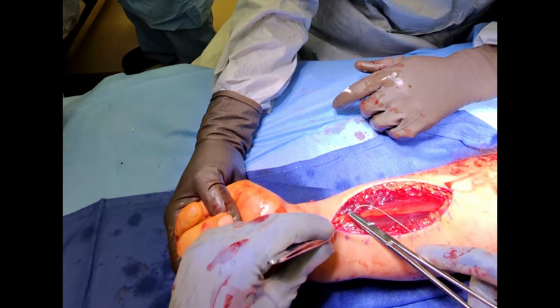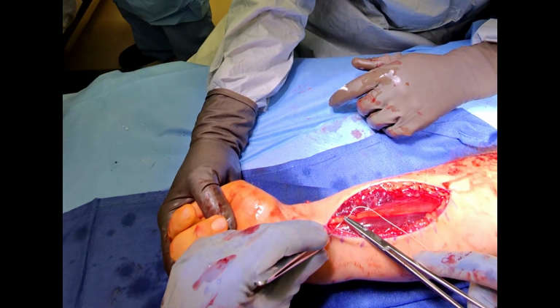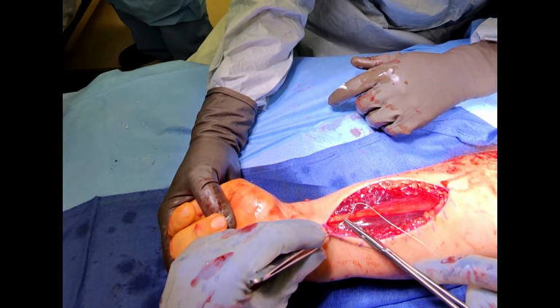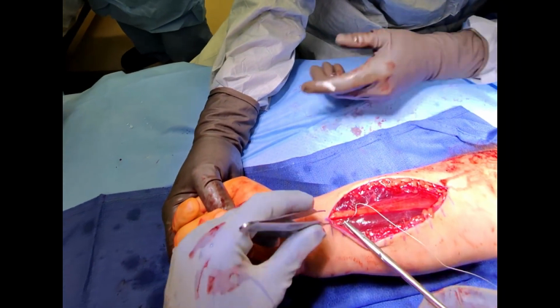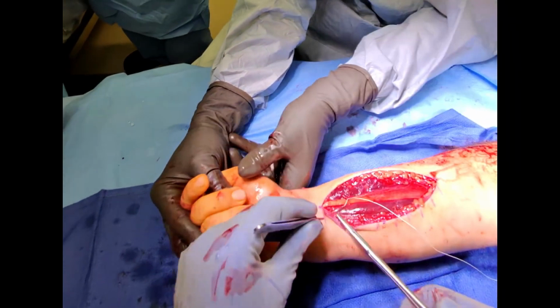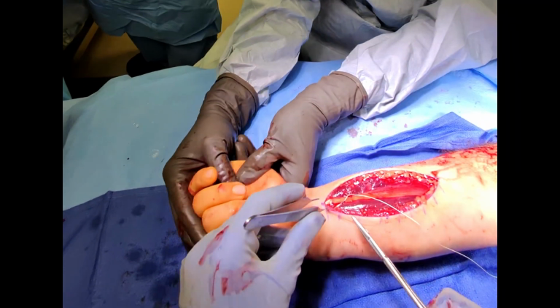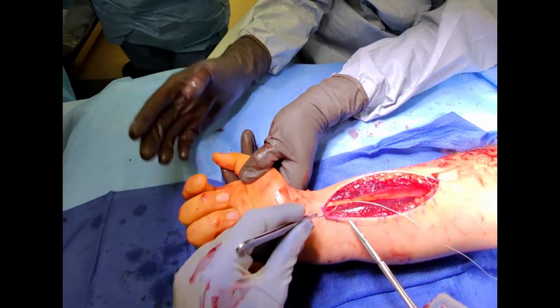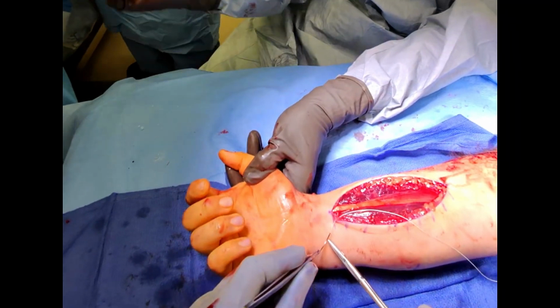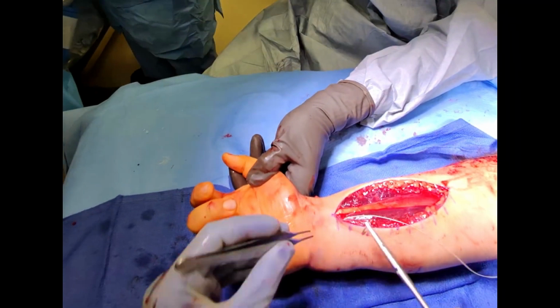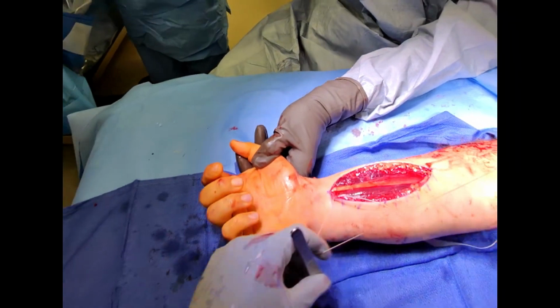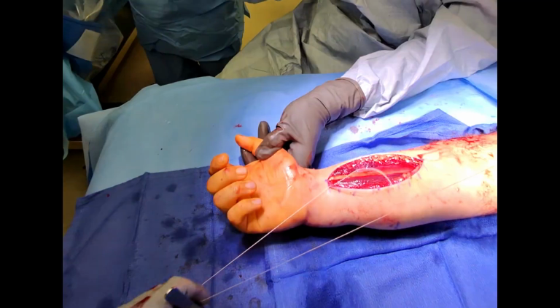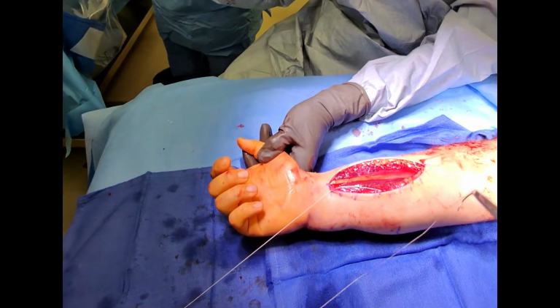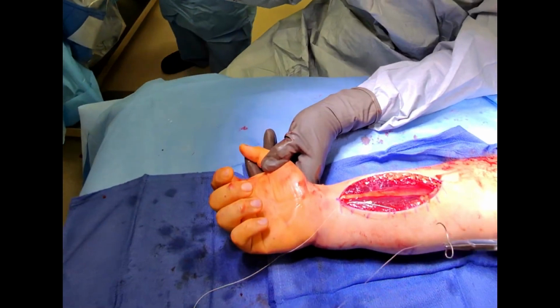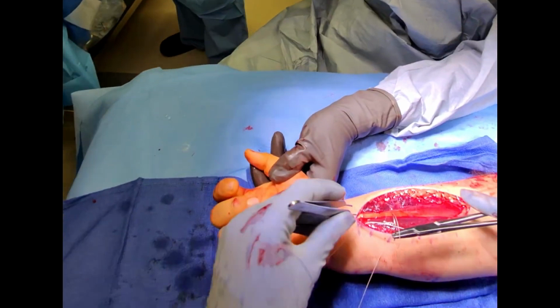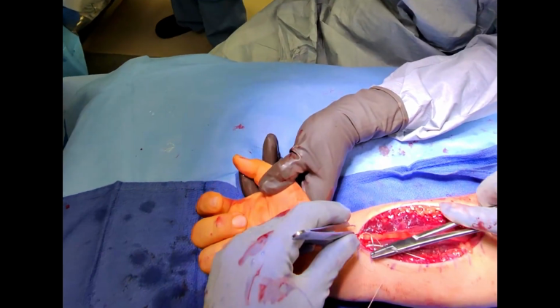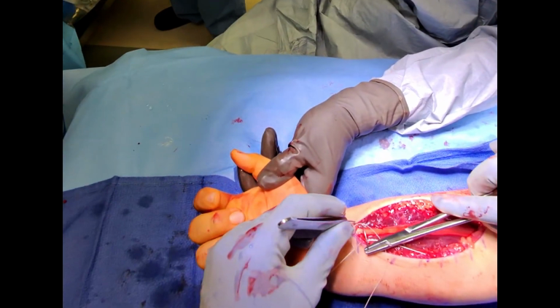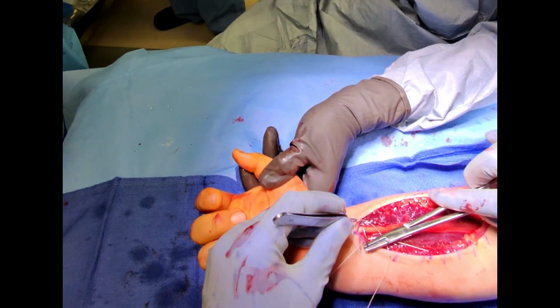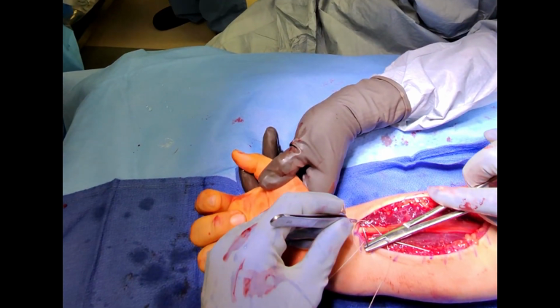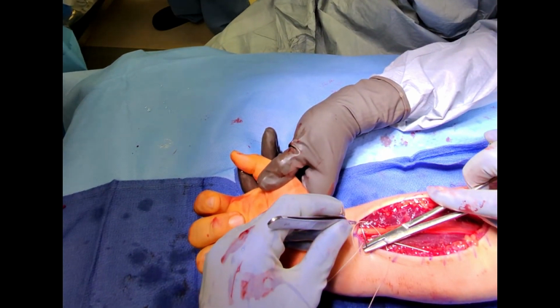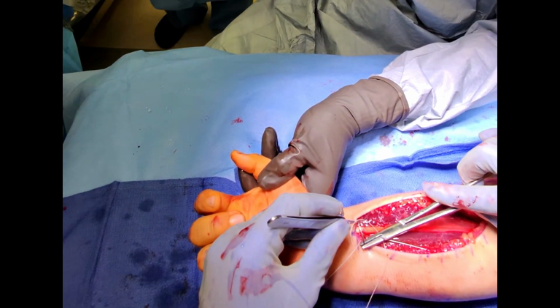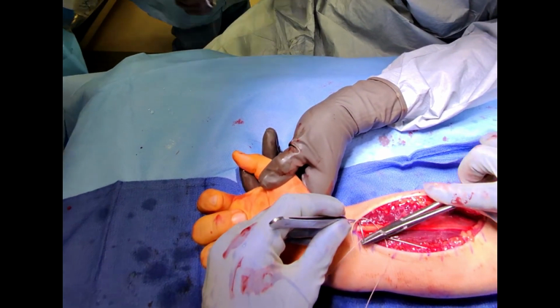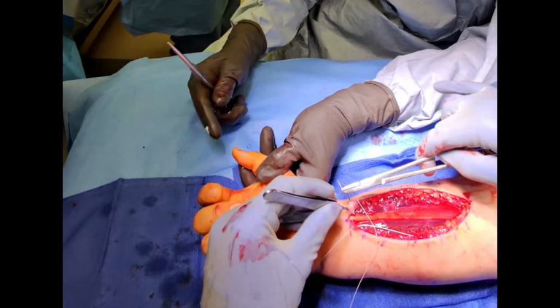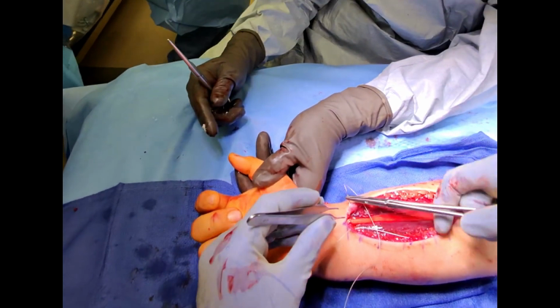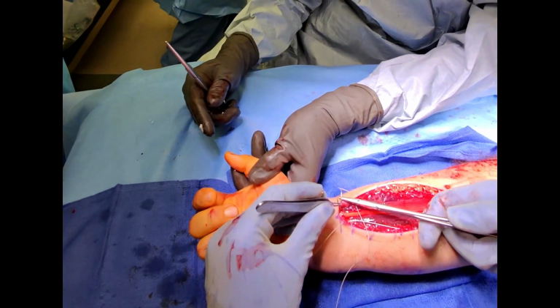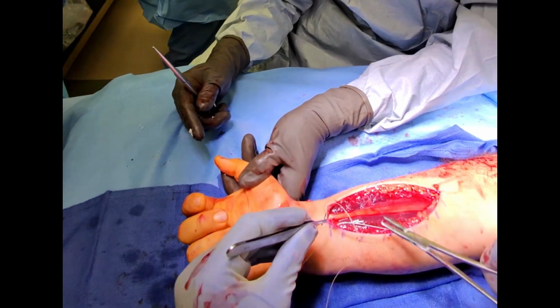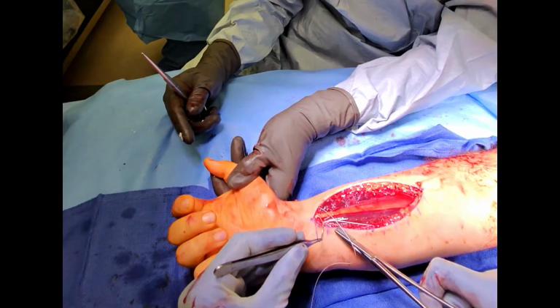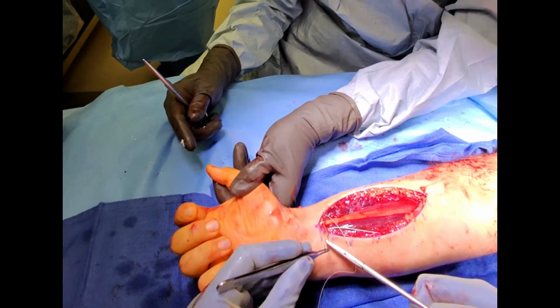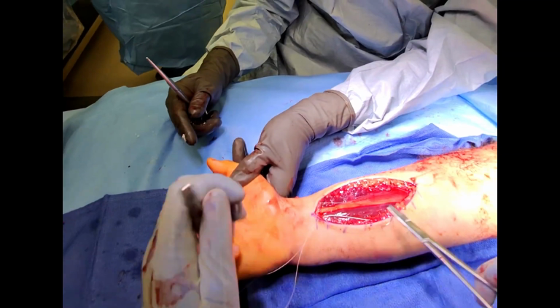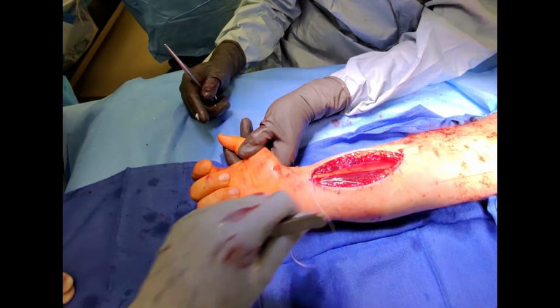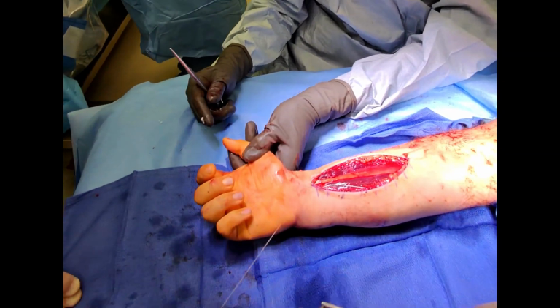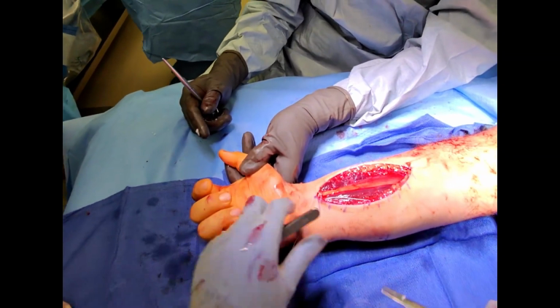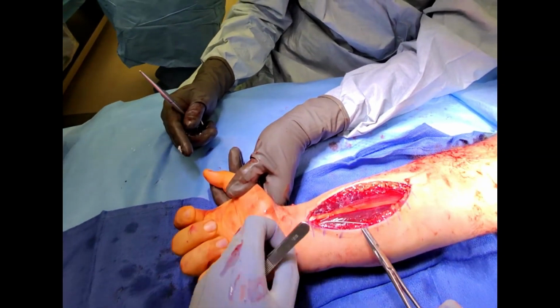We close the incision using a dissolvable suture to approximate the deeper tissues. Once this deep layer is closed, we use a non-absorbable nylon stitch on the superficial layer to conclude the radius fracture surgery.